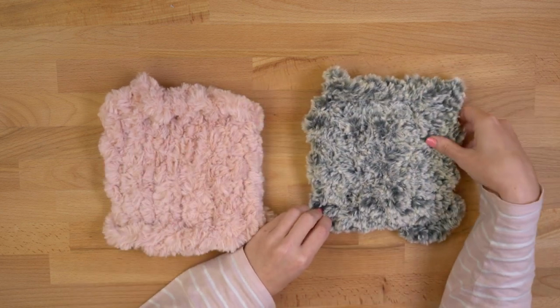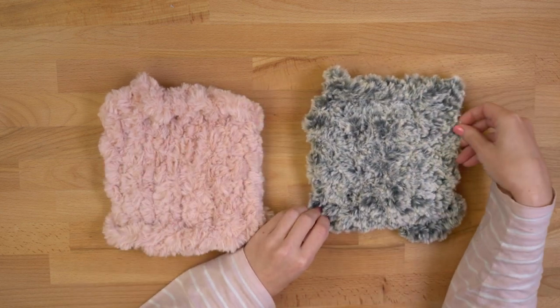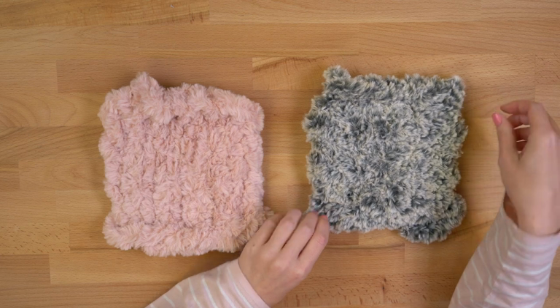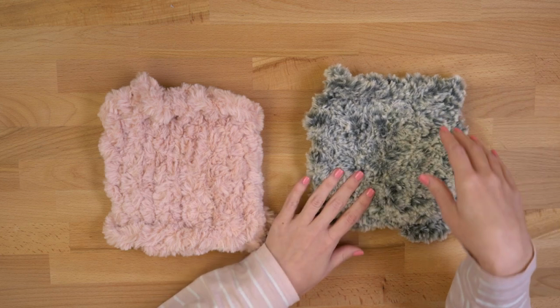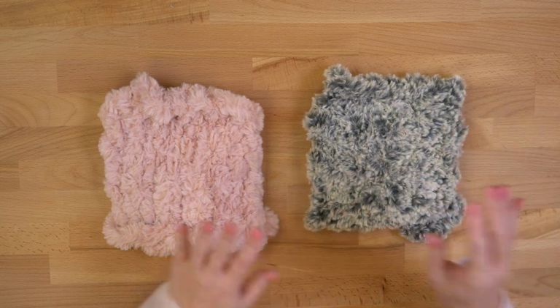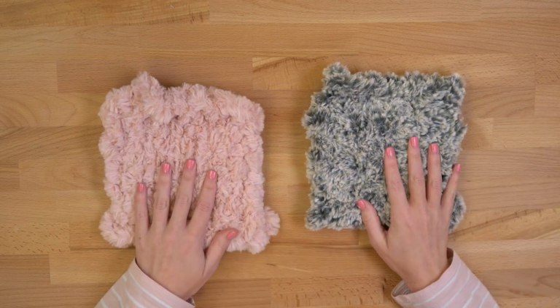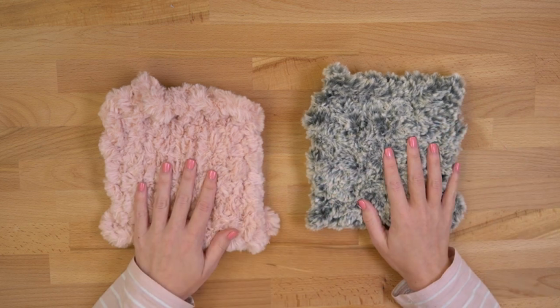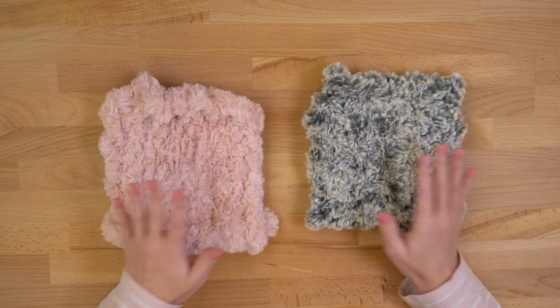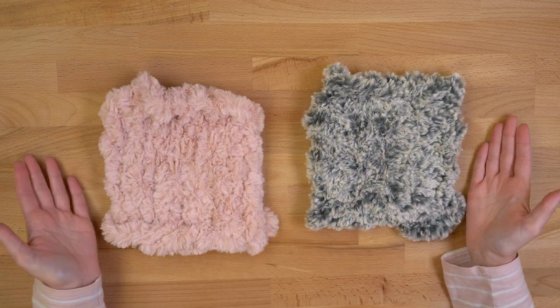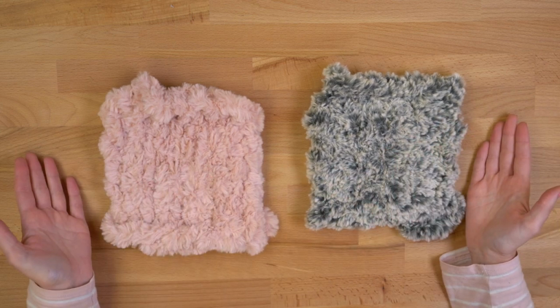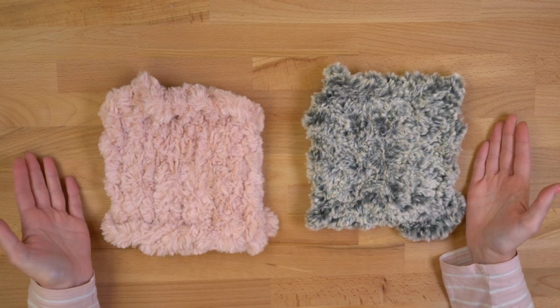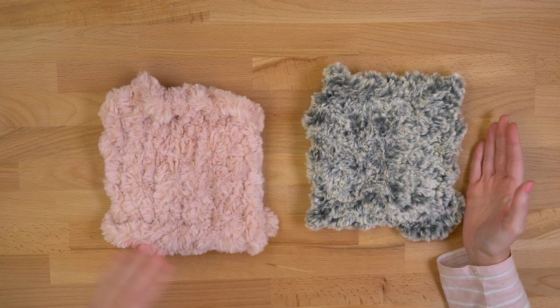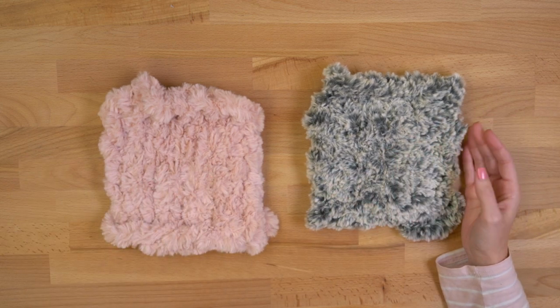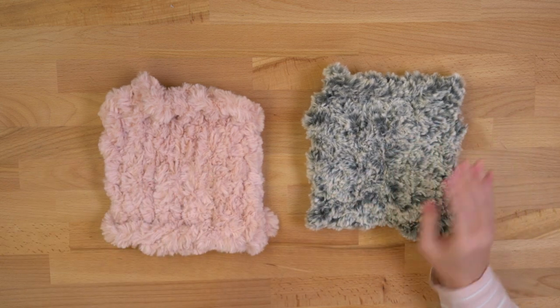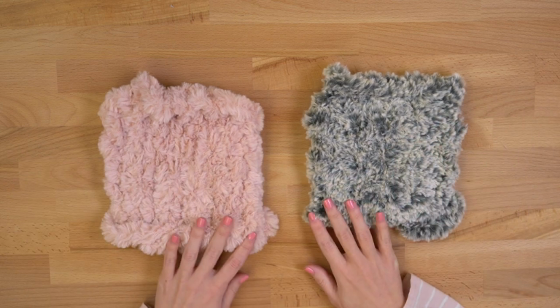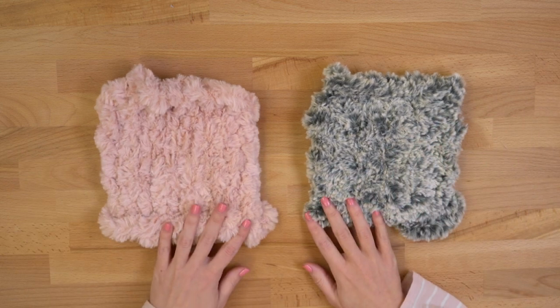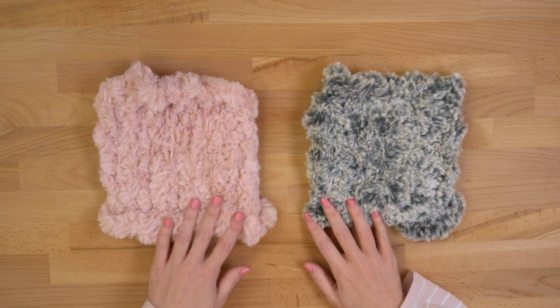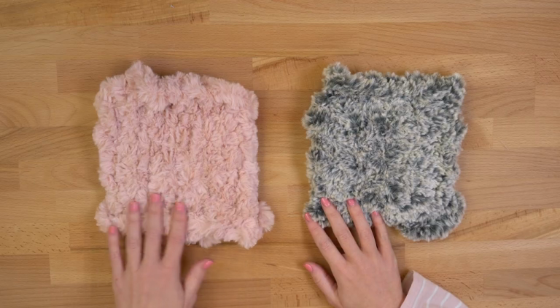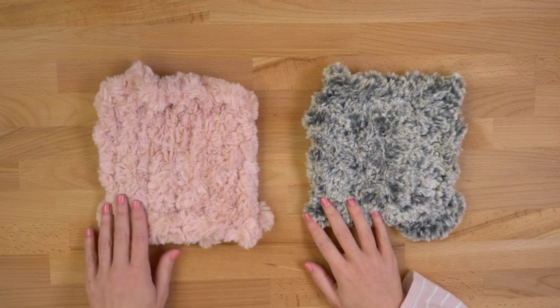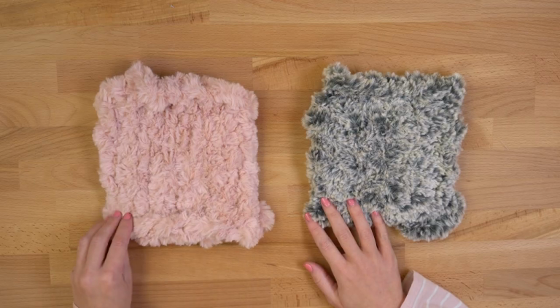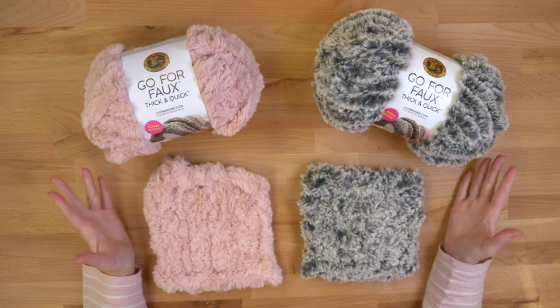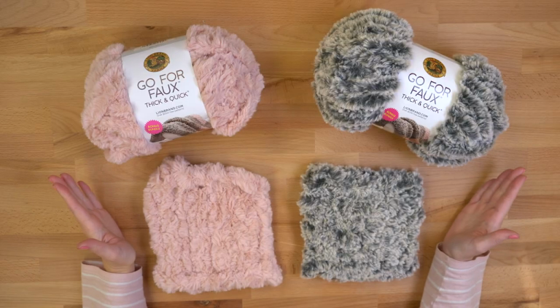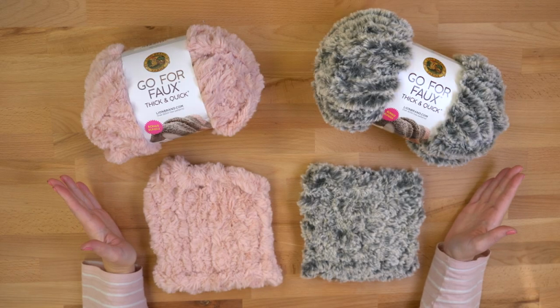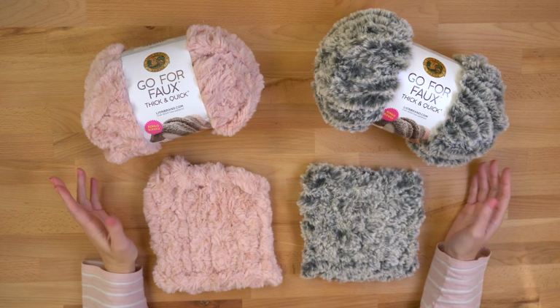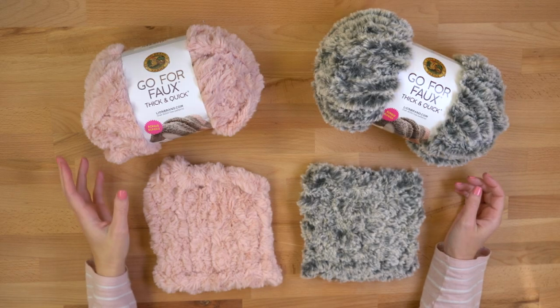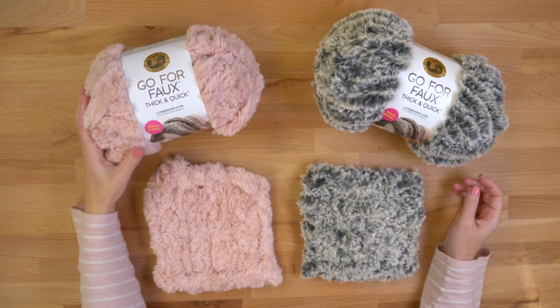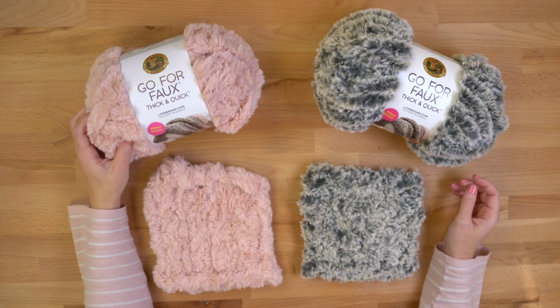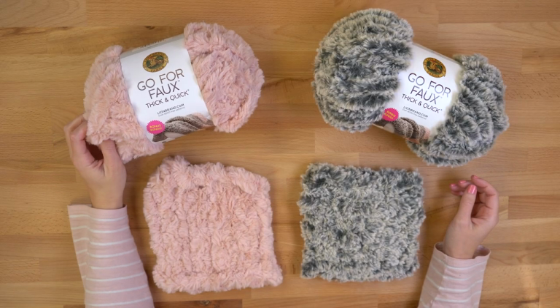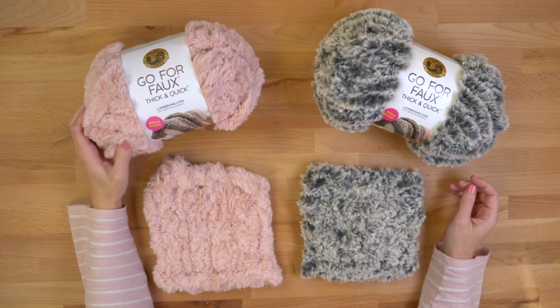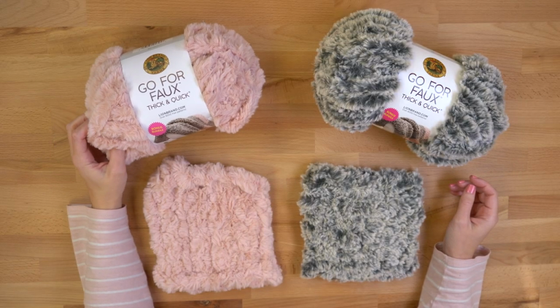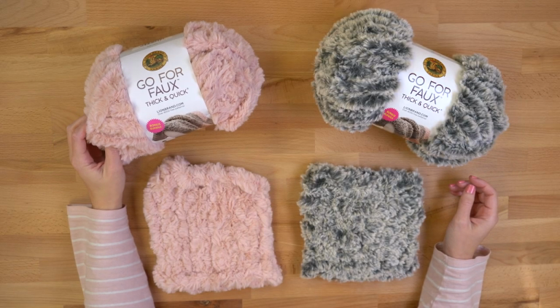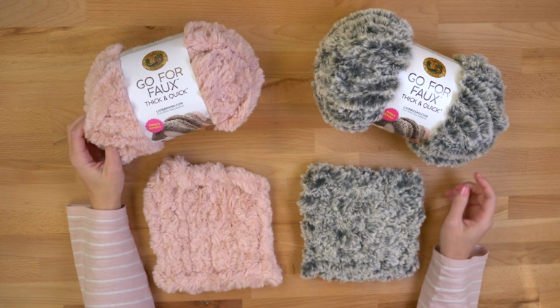Since it is faux fur, this yarn can shed a little bit. It's not shedding for me right now, but if you find that it is, just pop it in the washing machine. This is machine washable — you just need to lay it flat to dry.